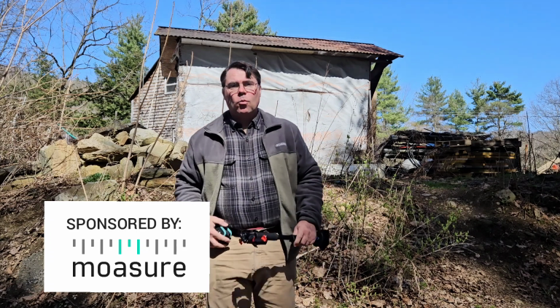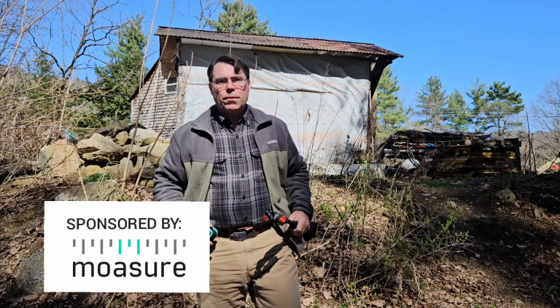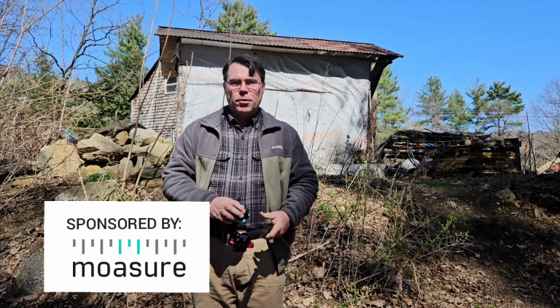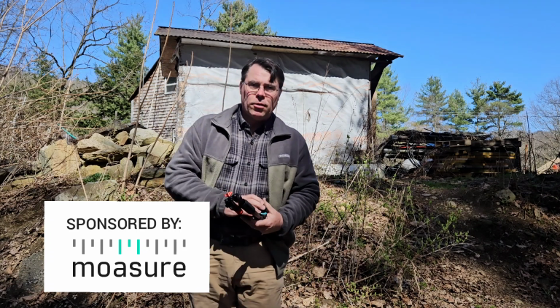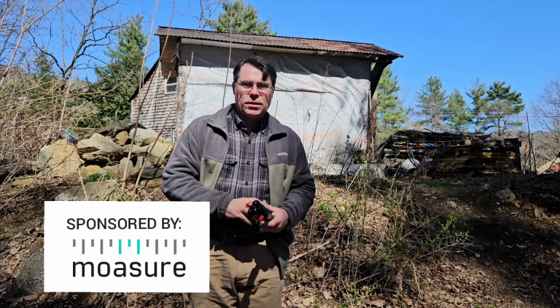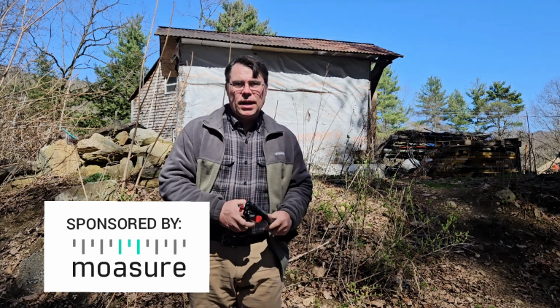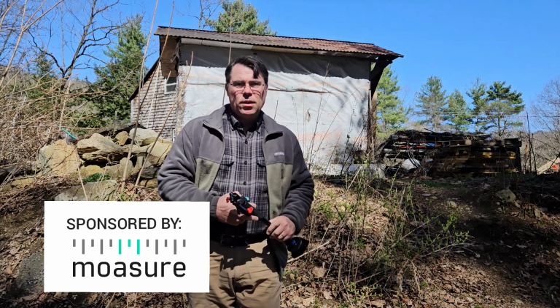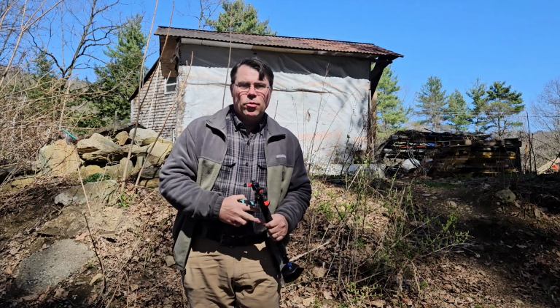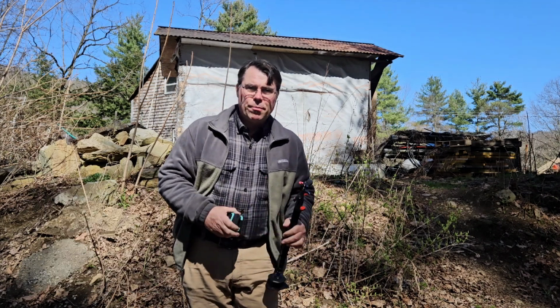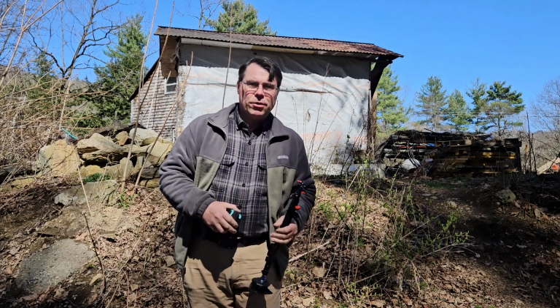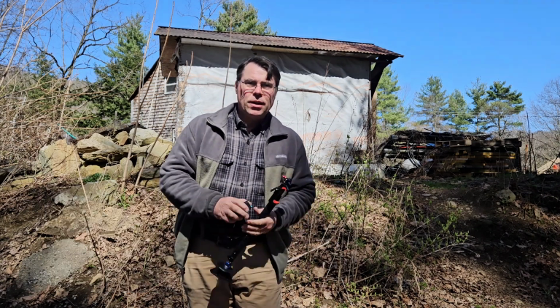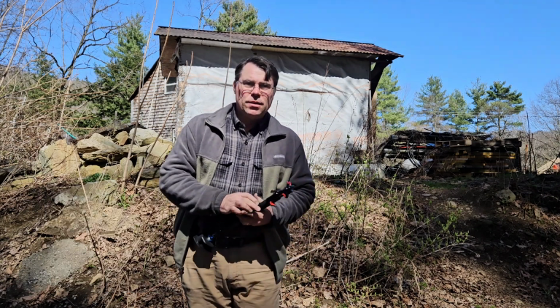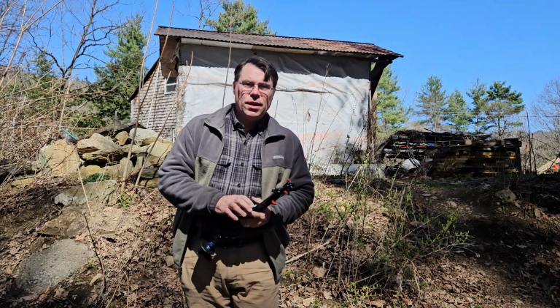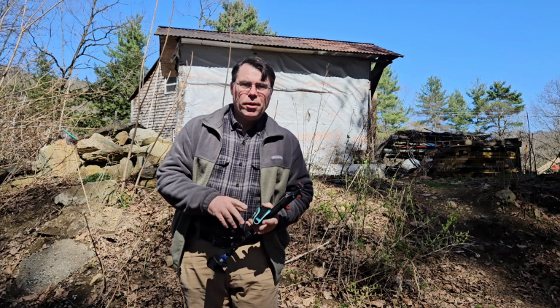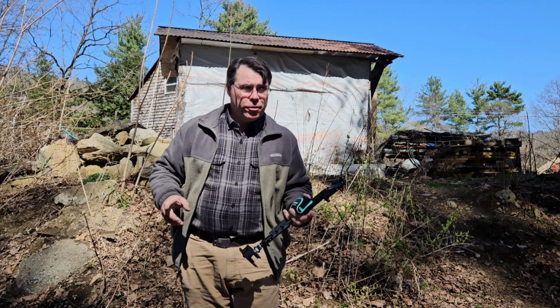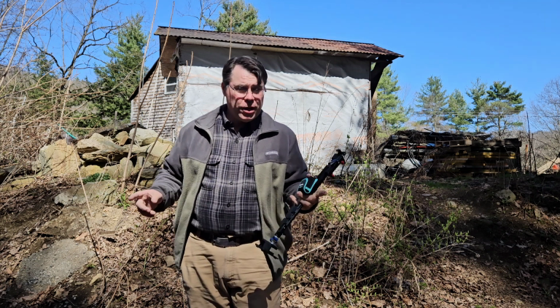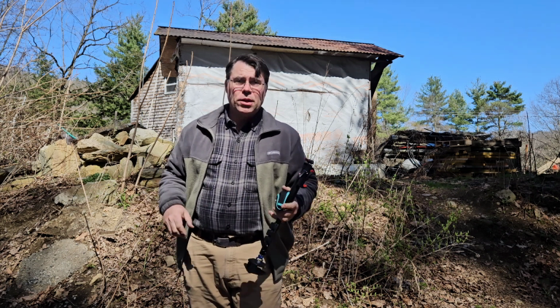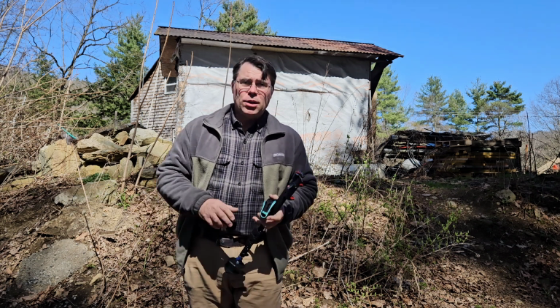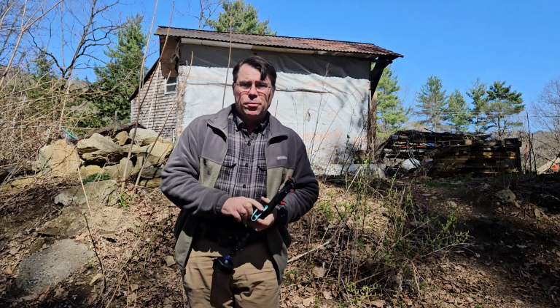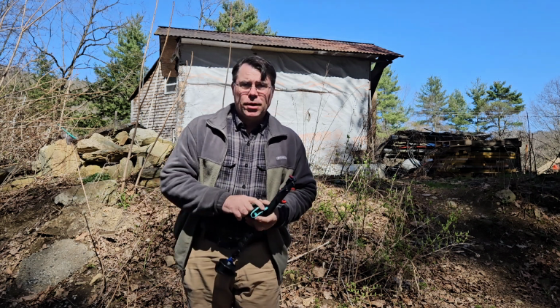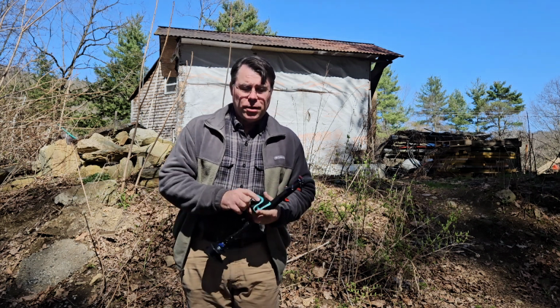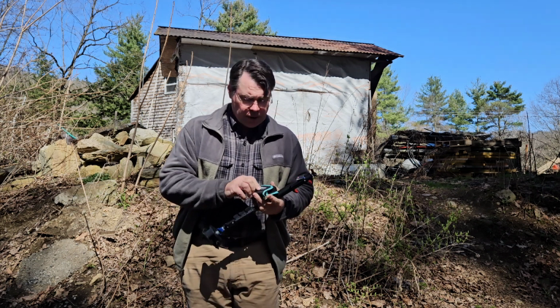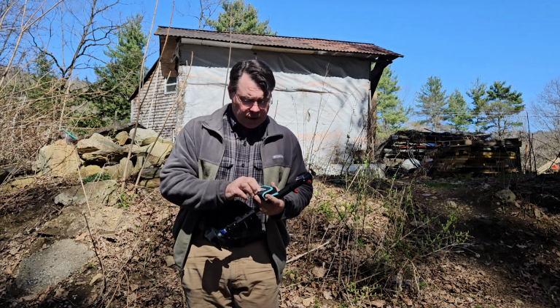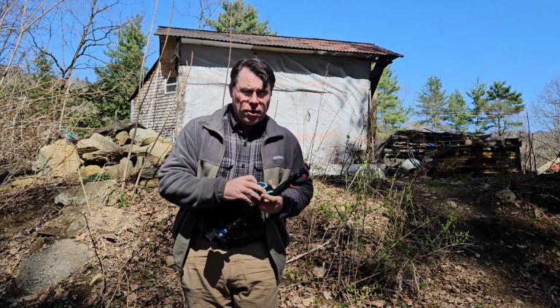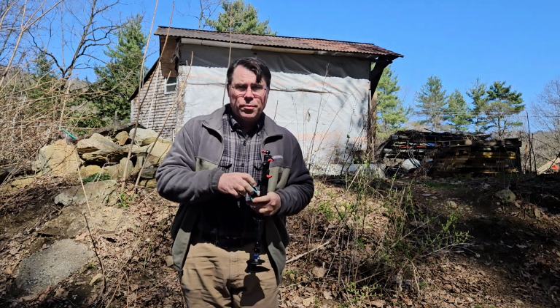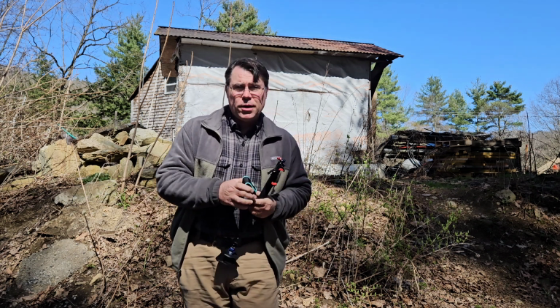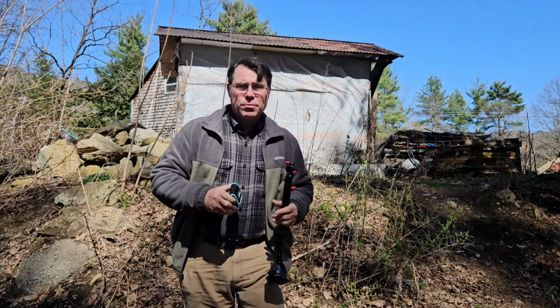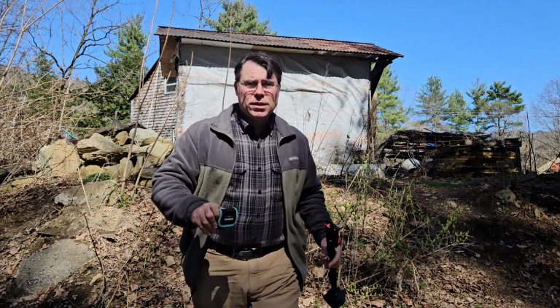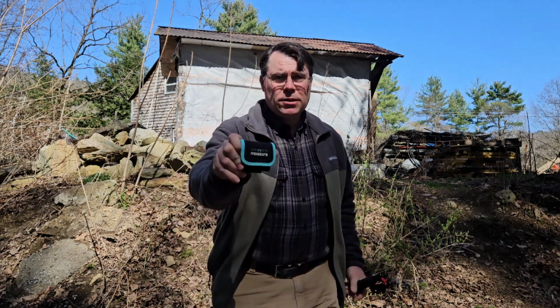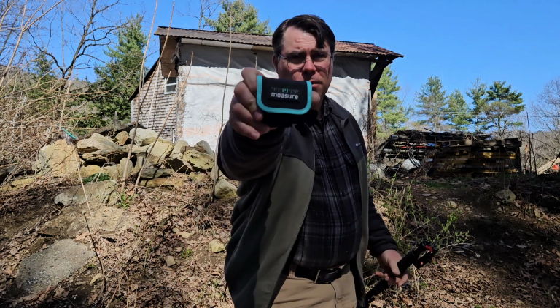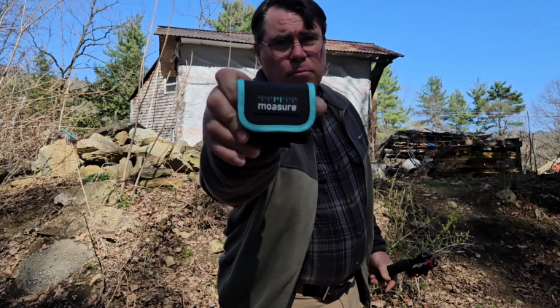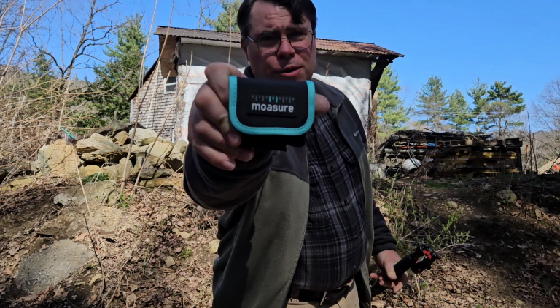Welcome to the Millbrook Railroad. Today we're going to be measuring the area for a new bridge on the Millbrook Railroad, on our new extension, with a product from today's sponsor, Mosier.